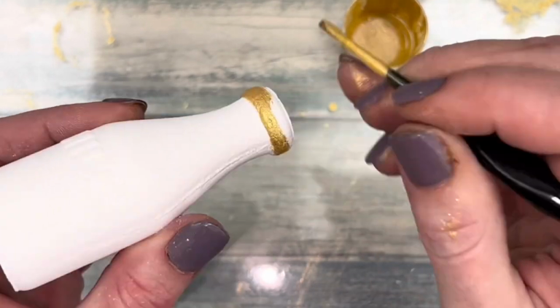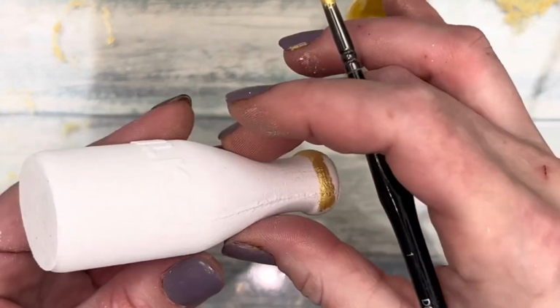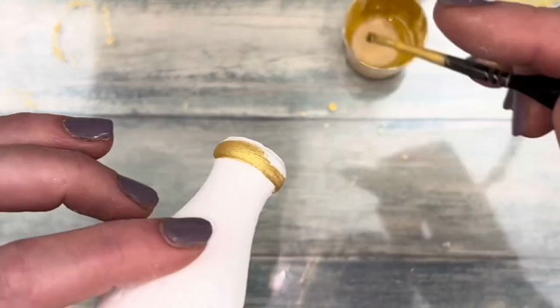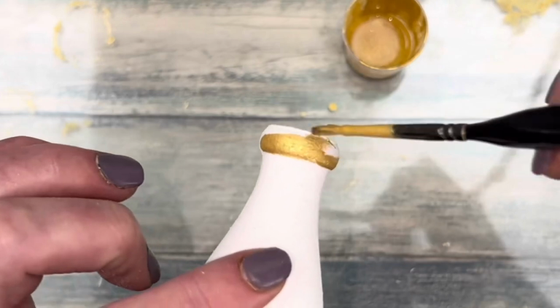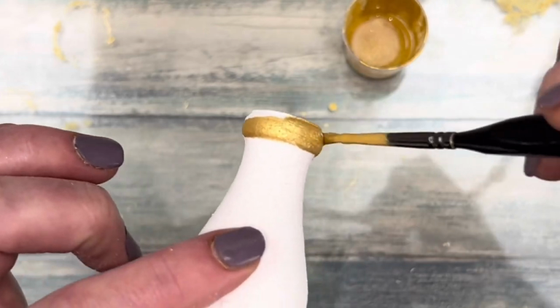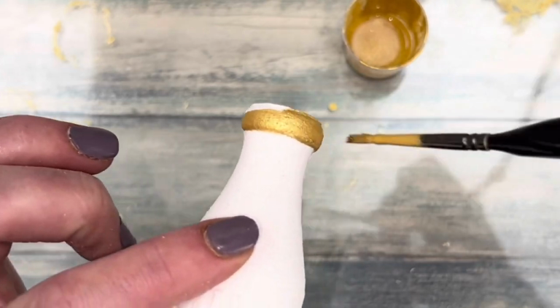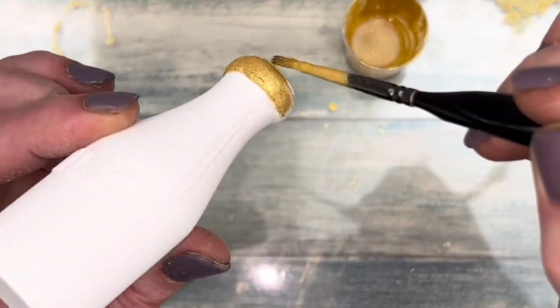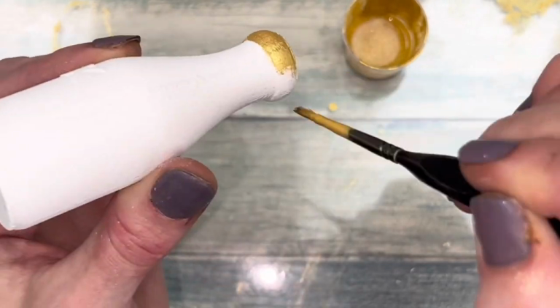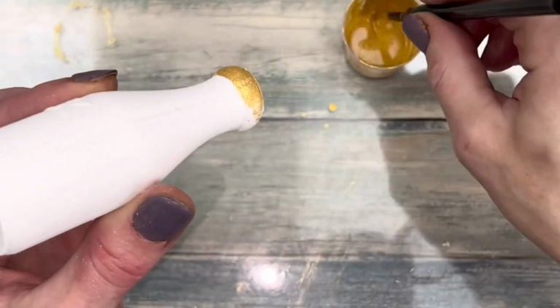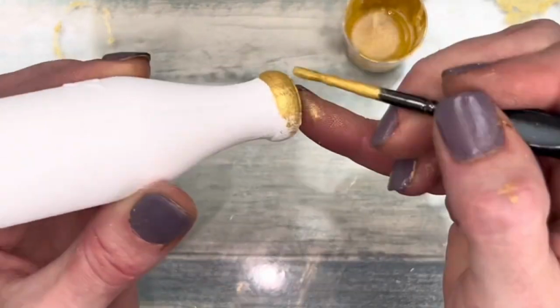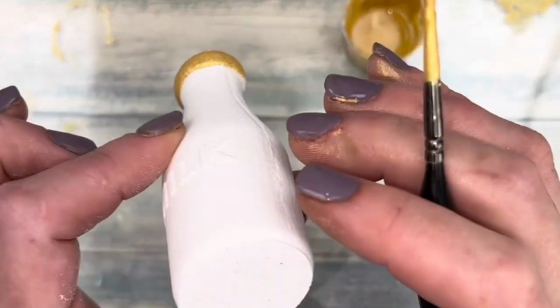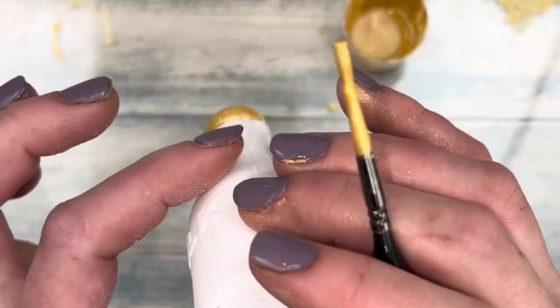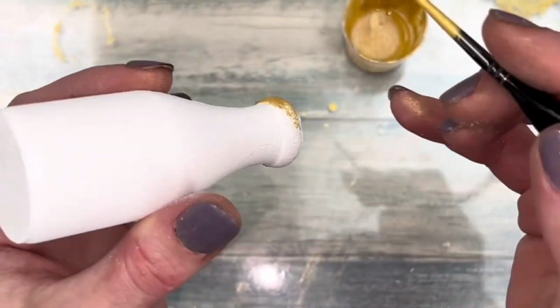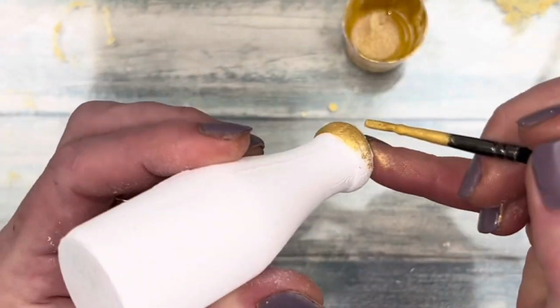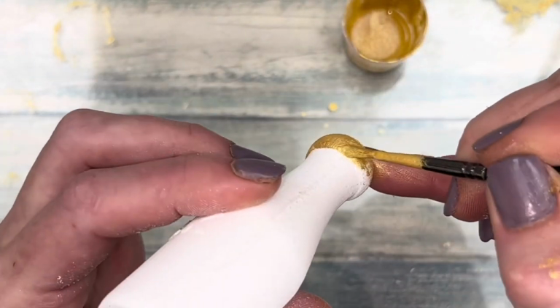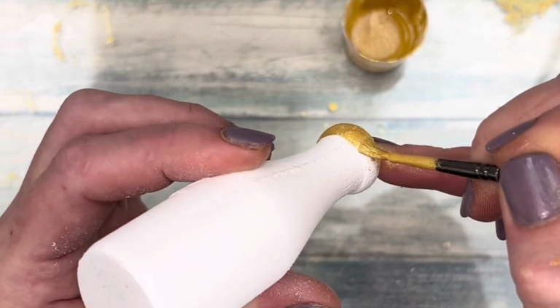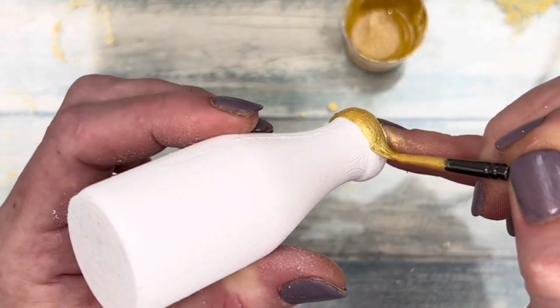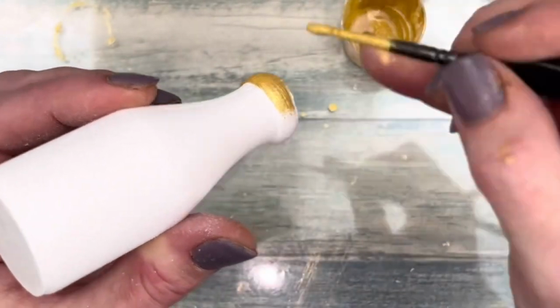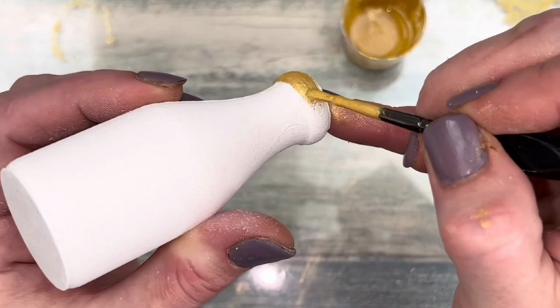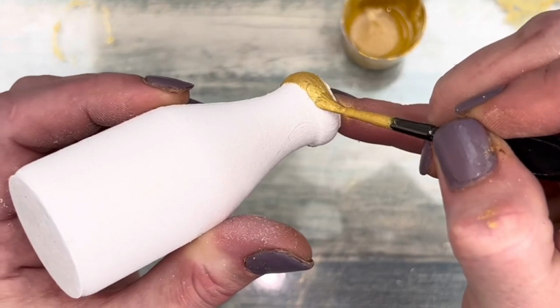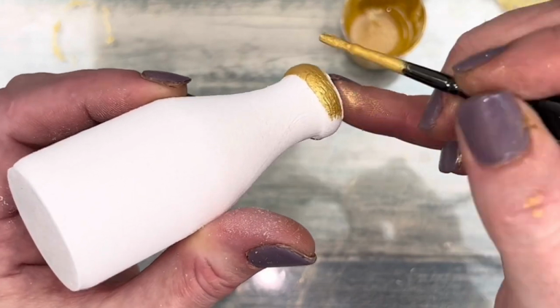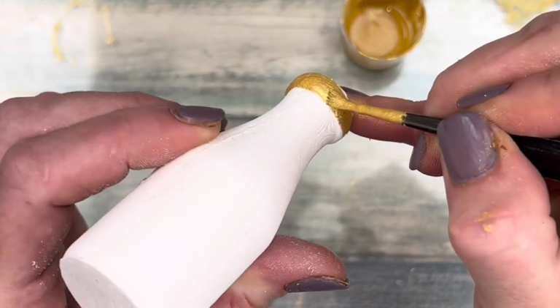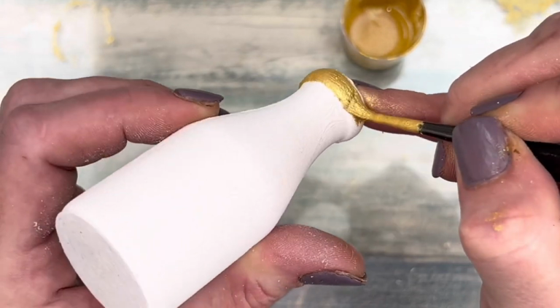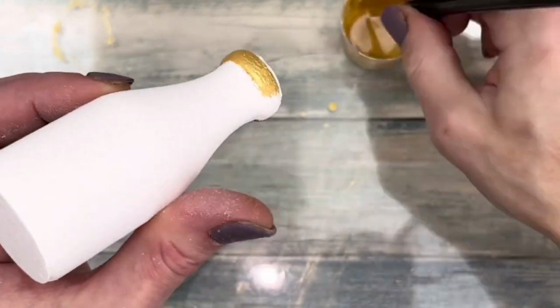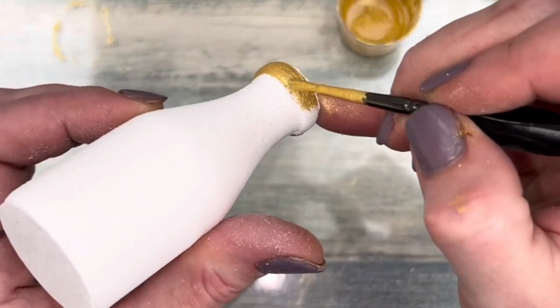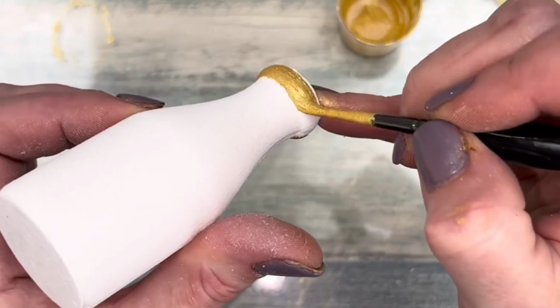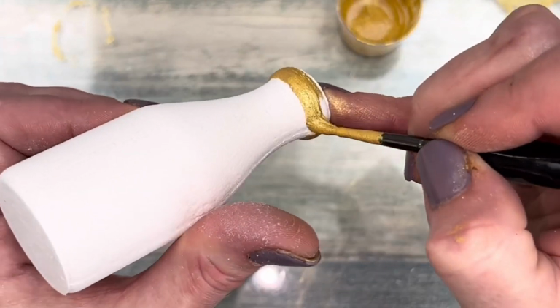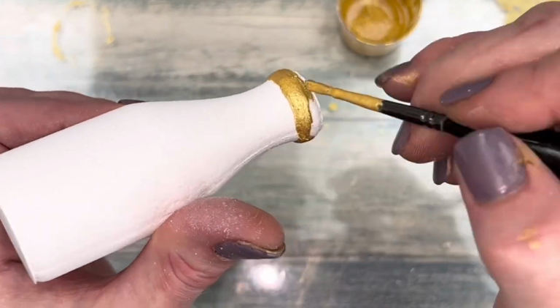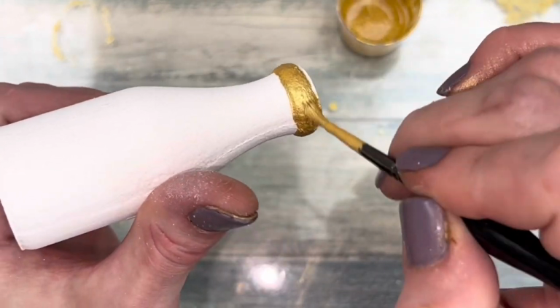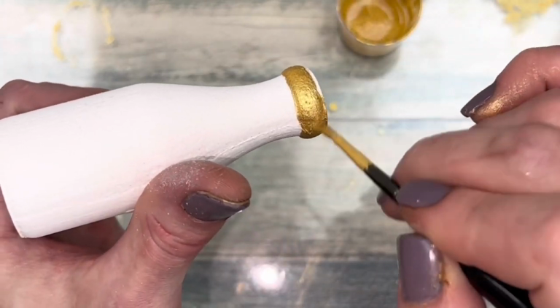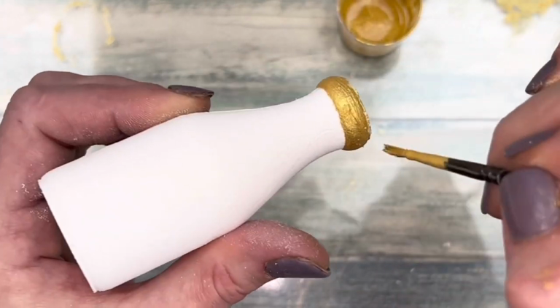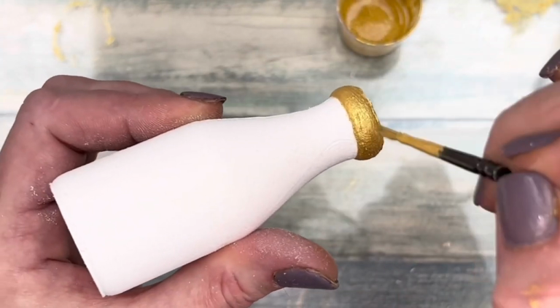Painting the bottle finishes it and makes it look complete. Paint one area at a time and allow it to dry before painting another area. This should take approximately 20 minutes.